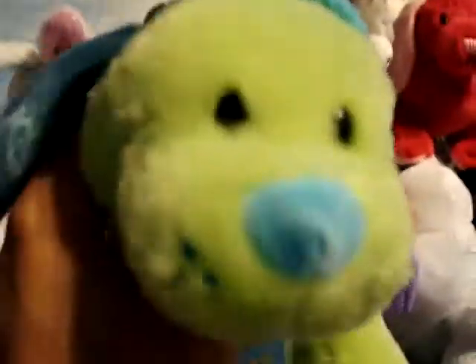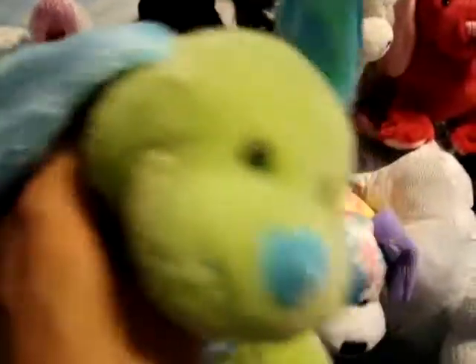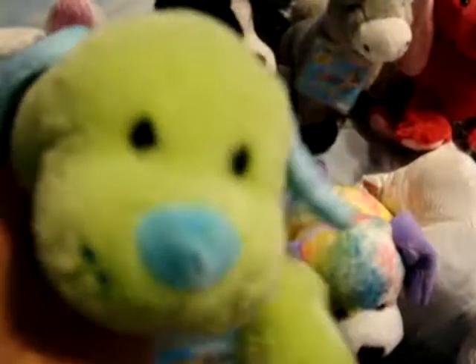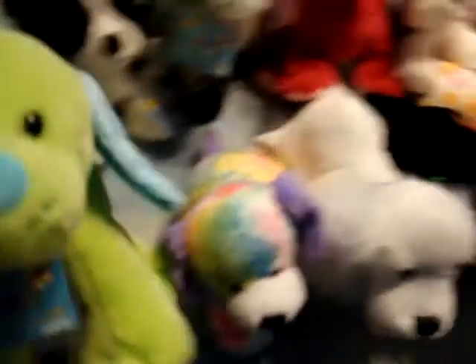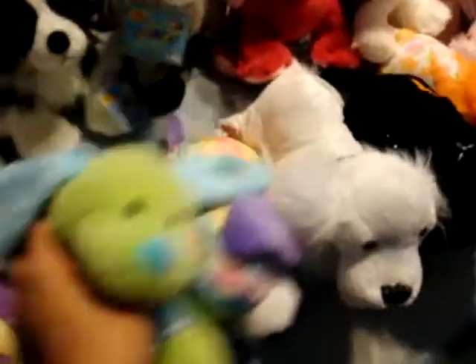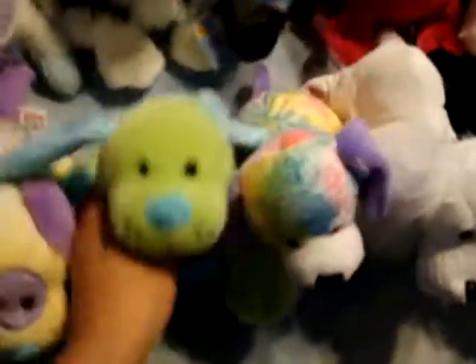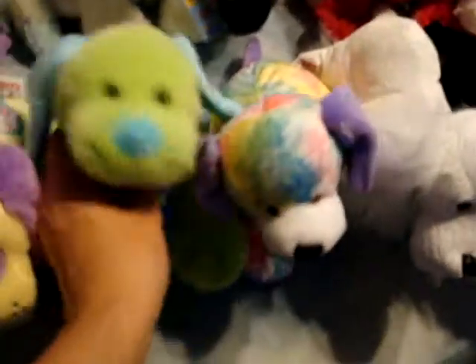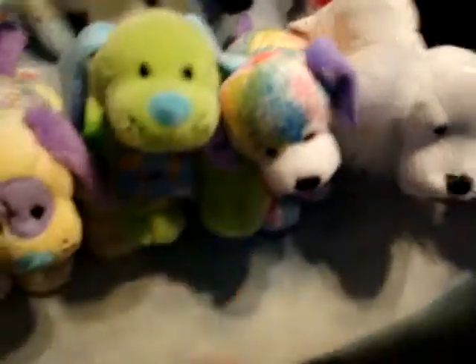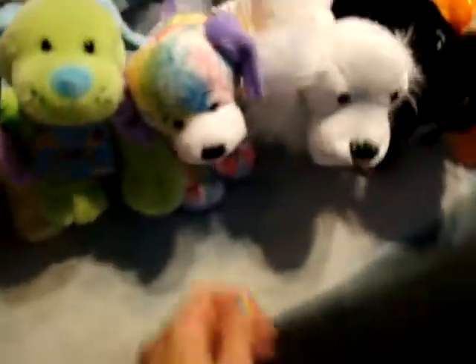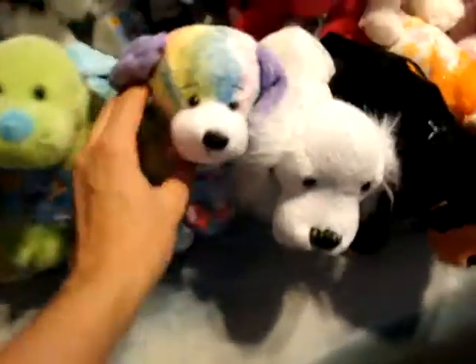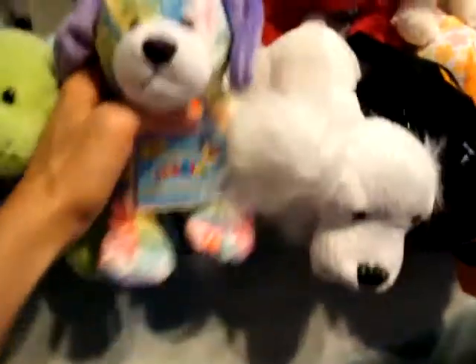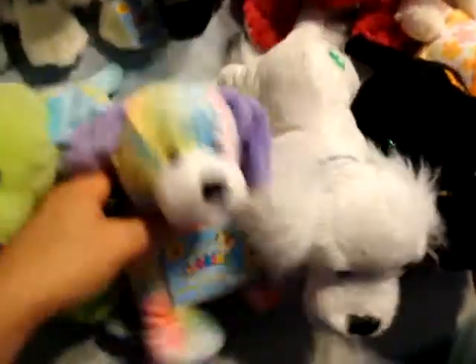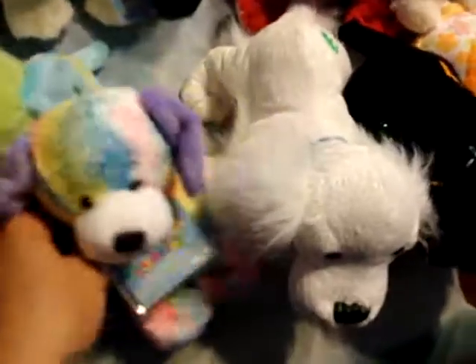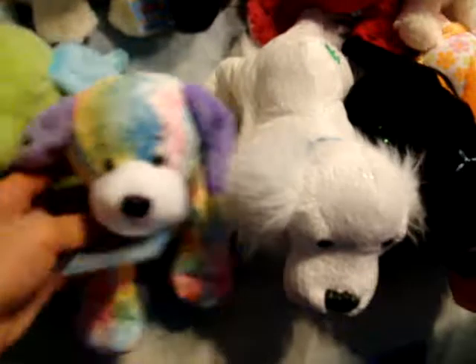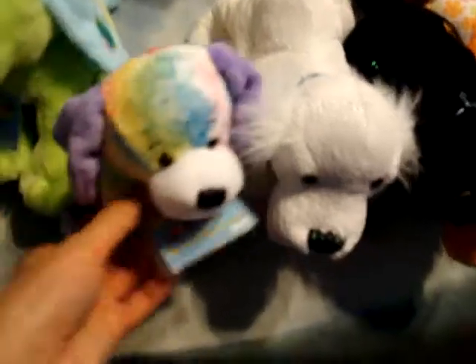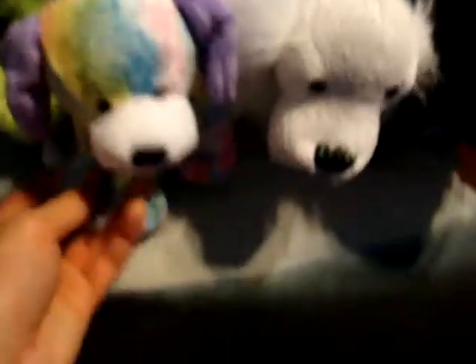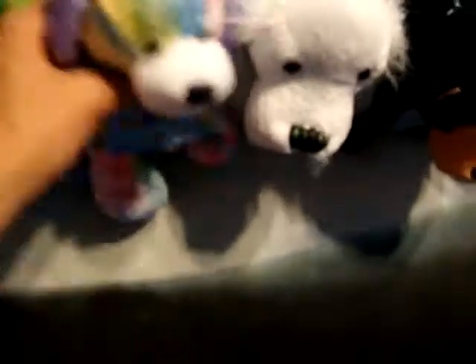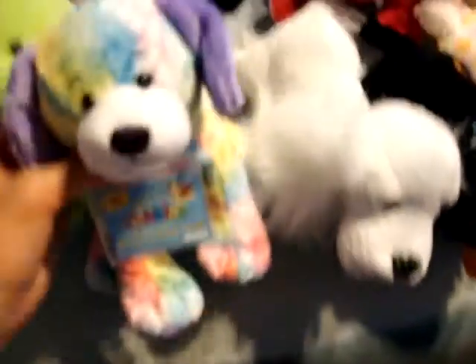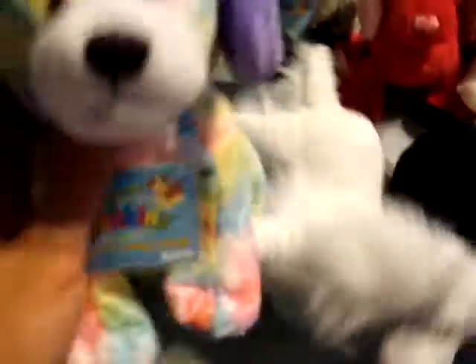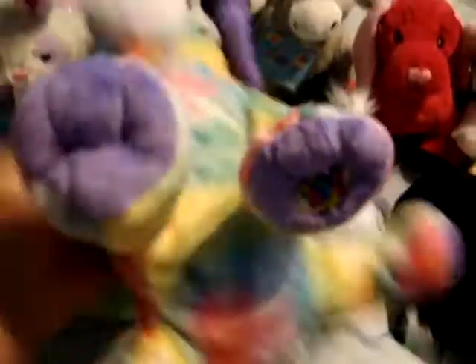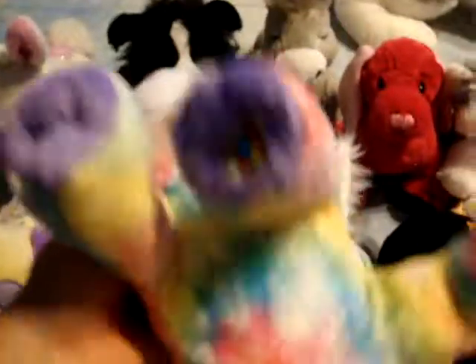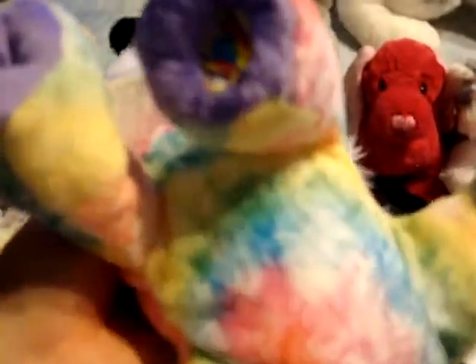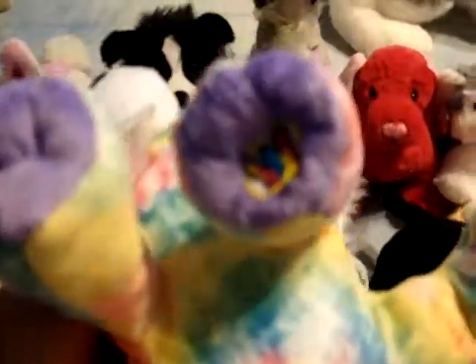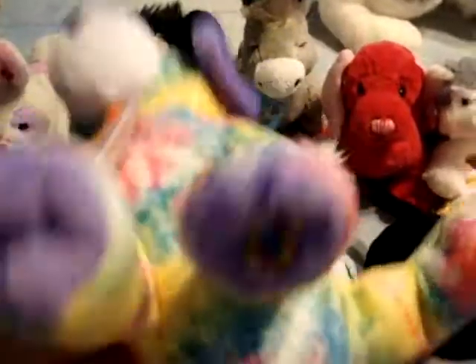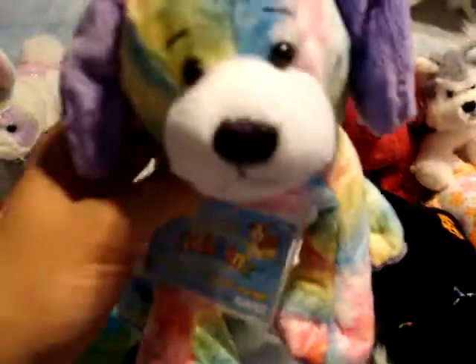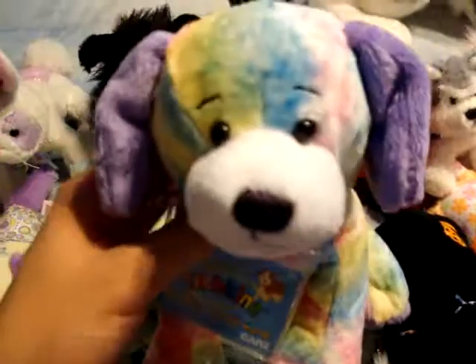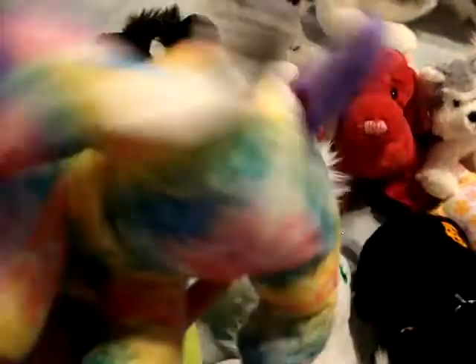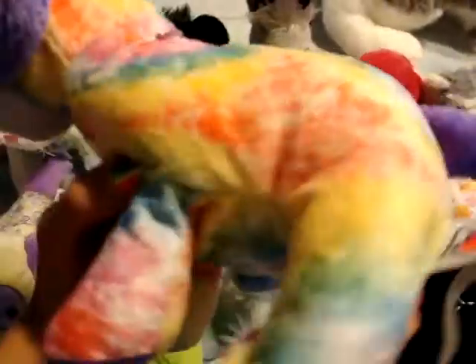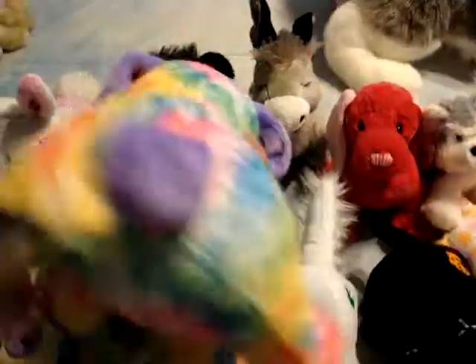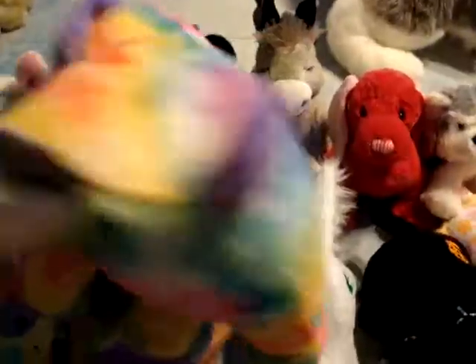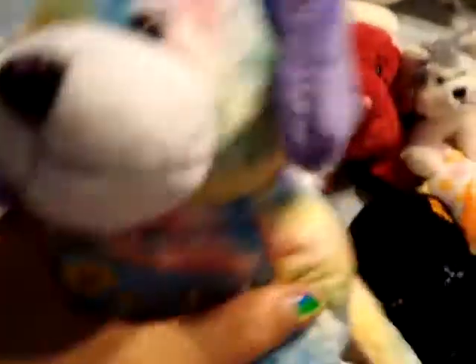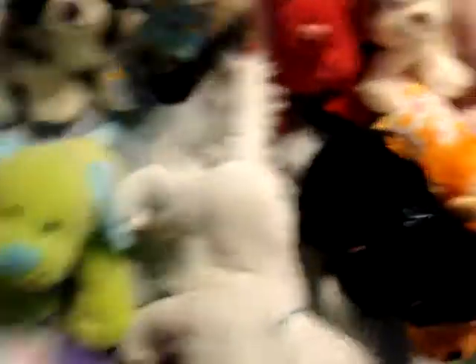He's really cute, I love him. This is Pascal — Pascal, whatever you call it — the tie-dye puppy. I really love tie-dye, so I had to get him.